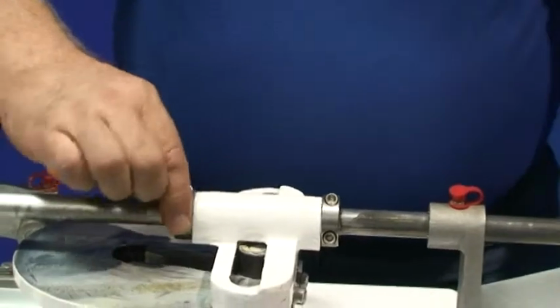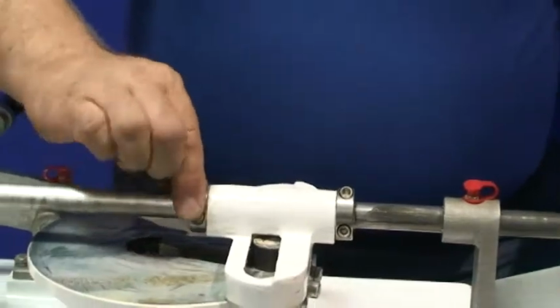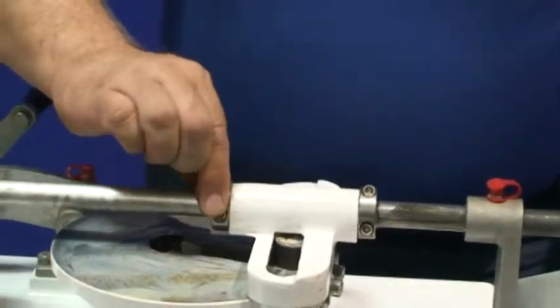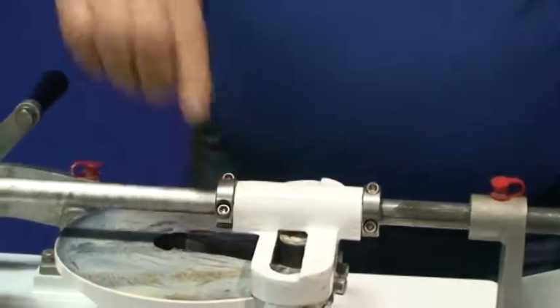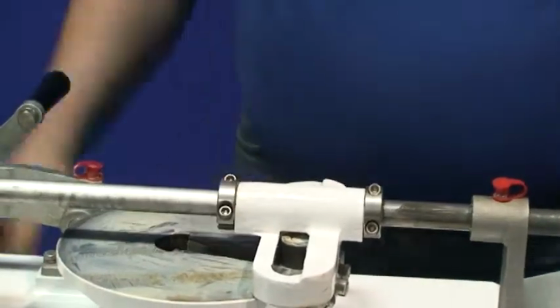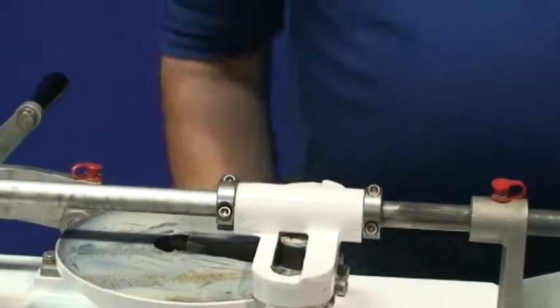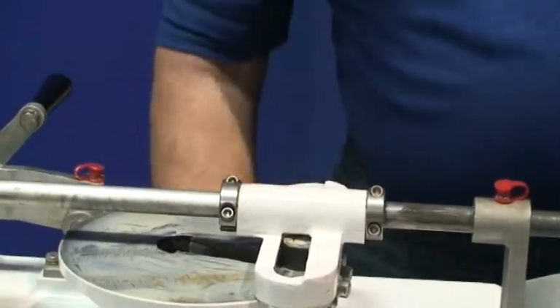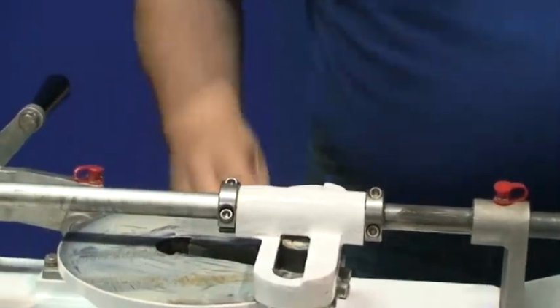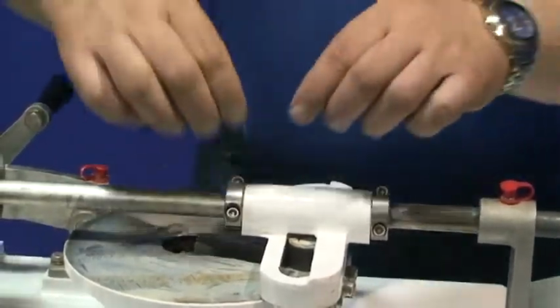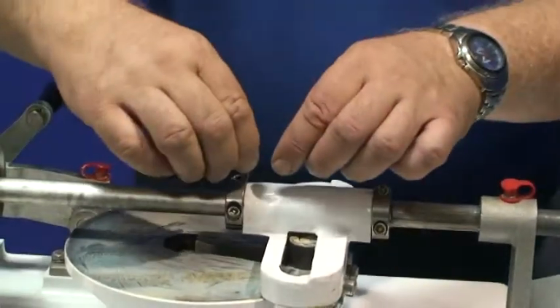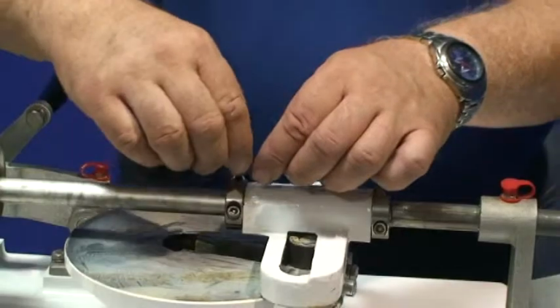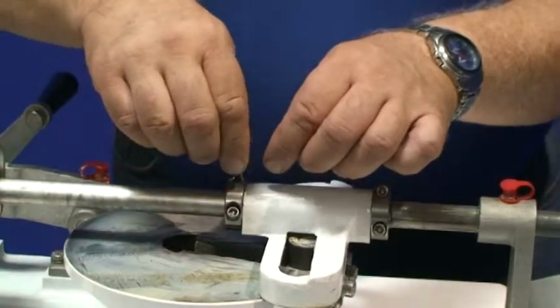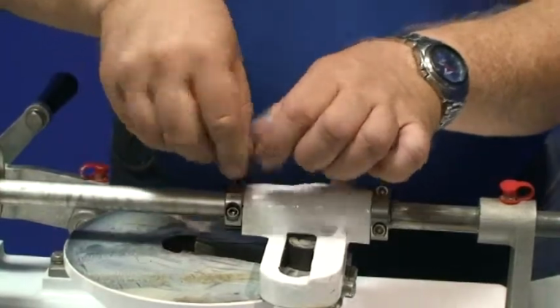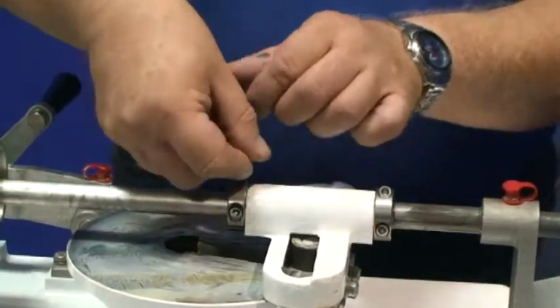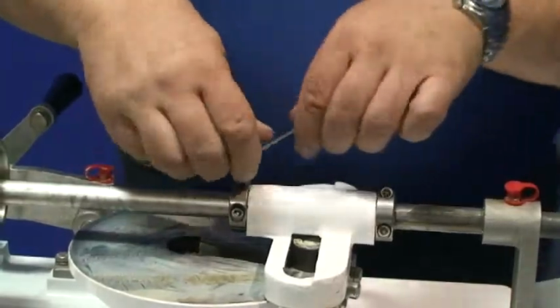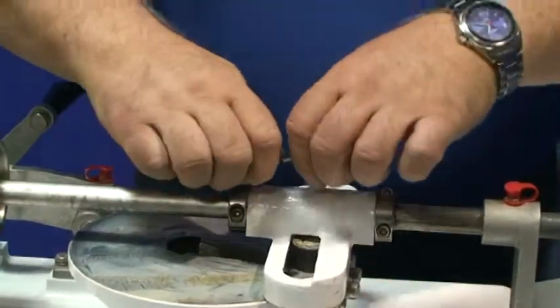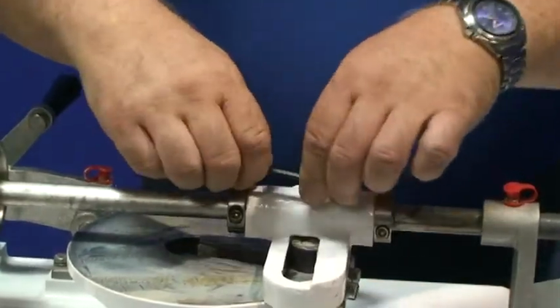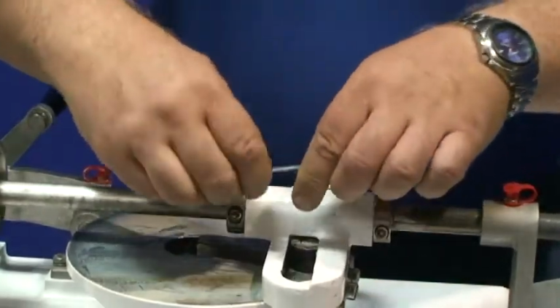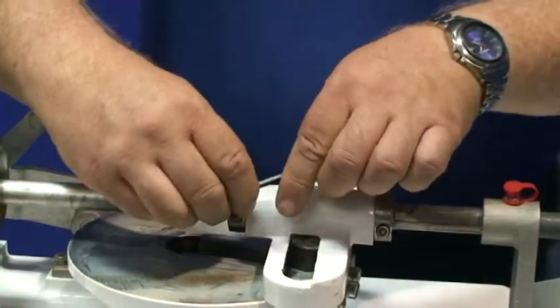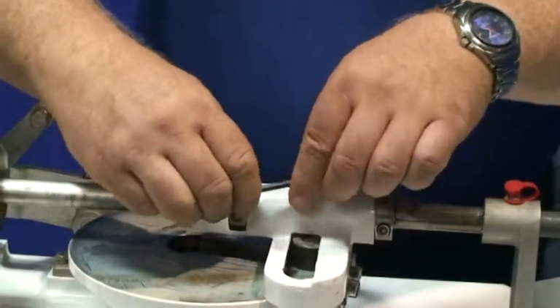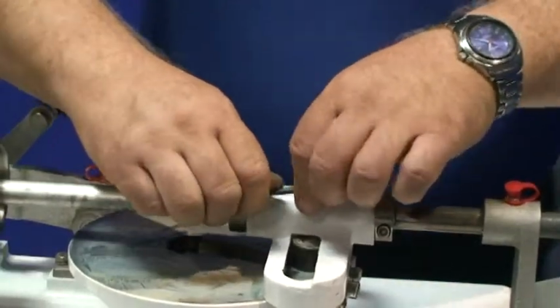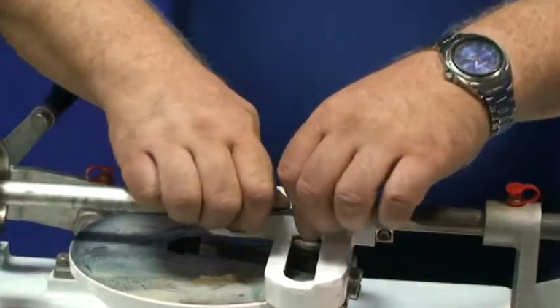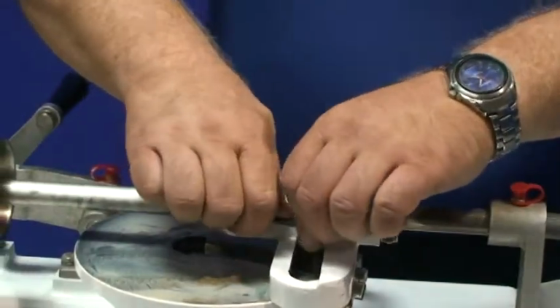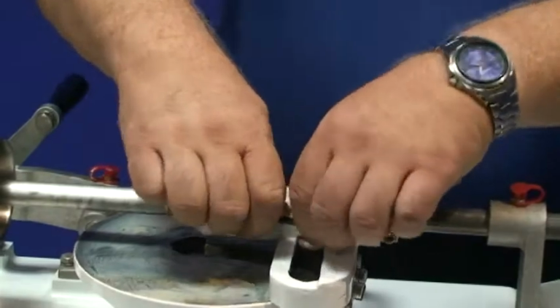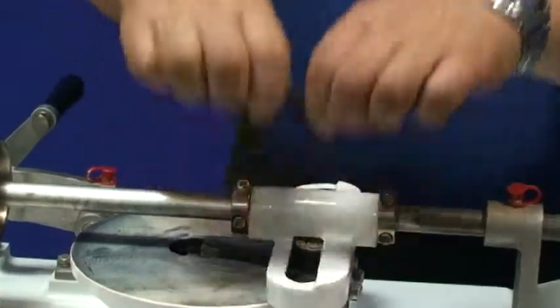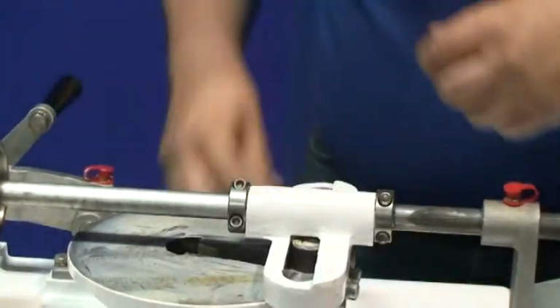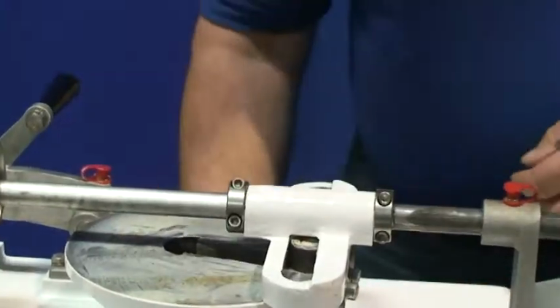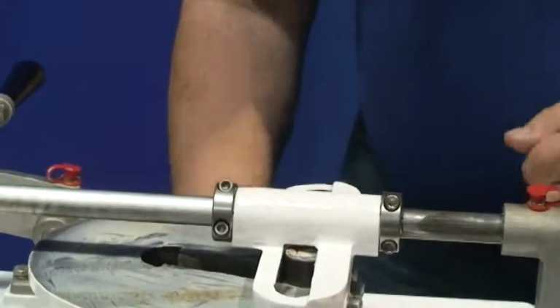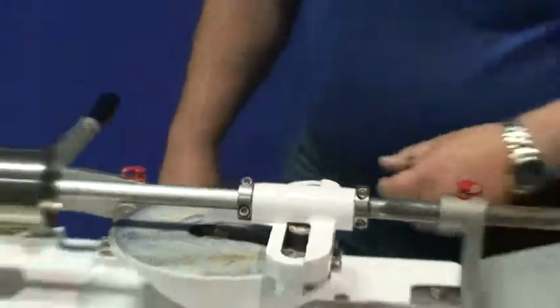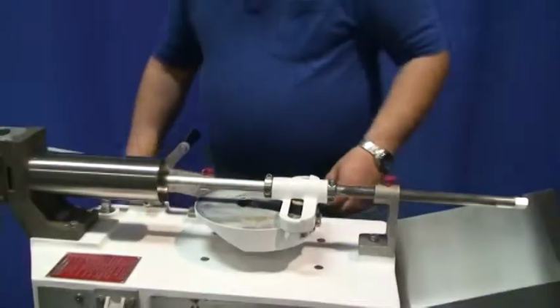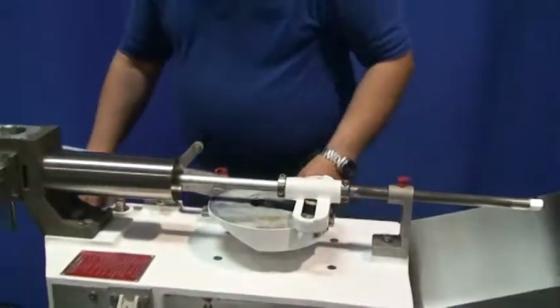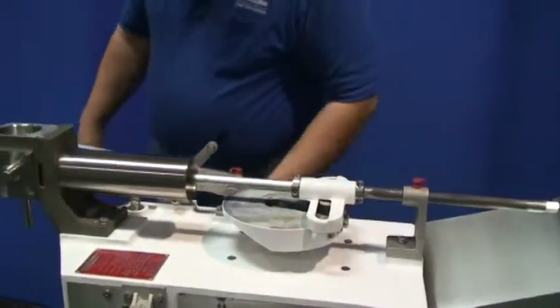Move the front collar forward and tighten down. Reconnect your power.